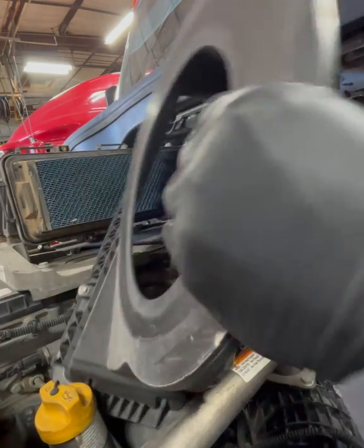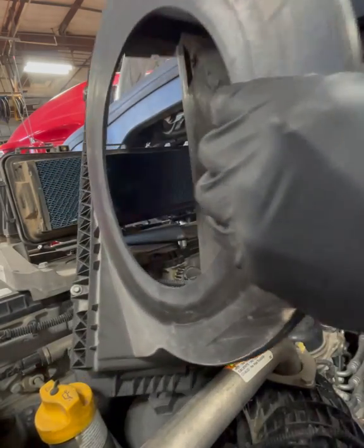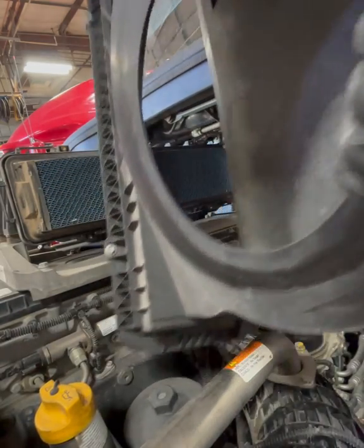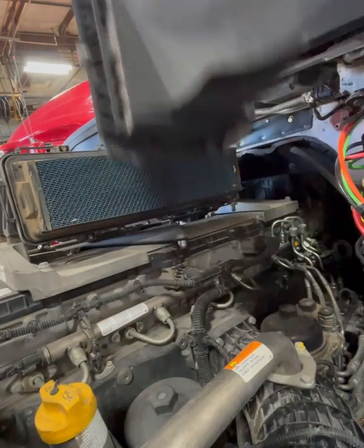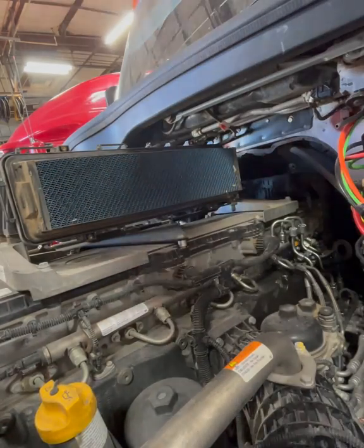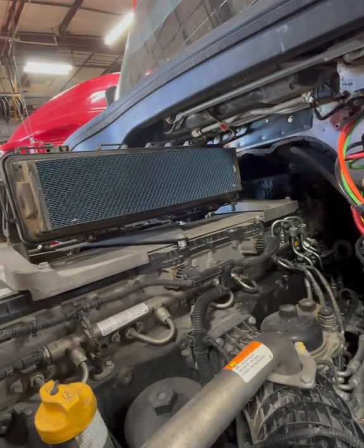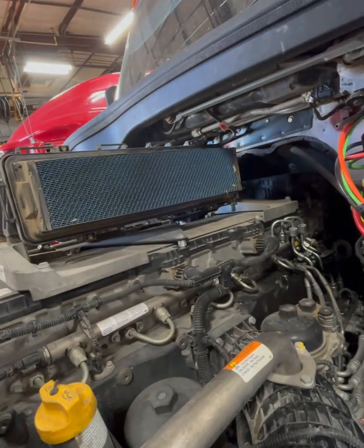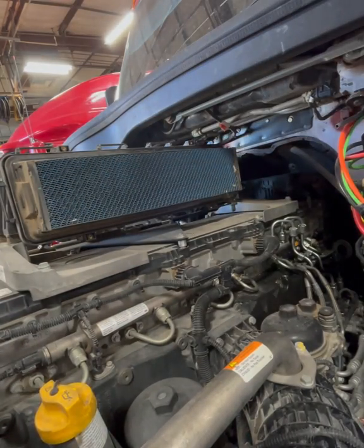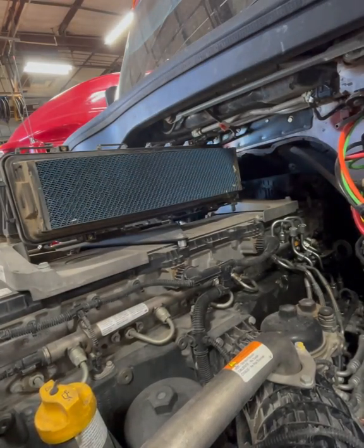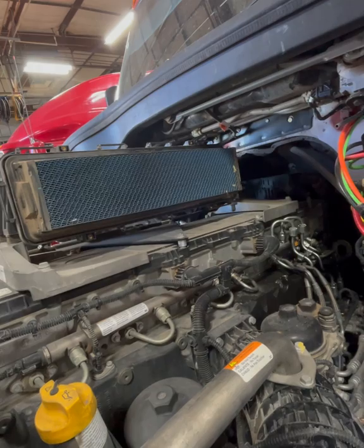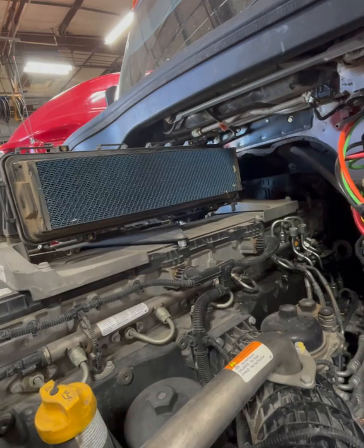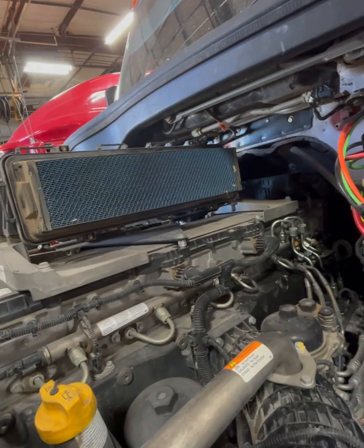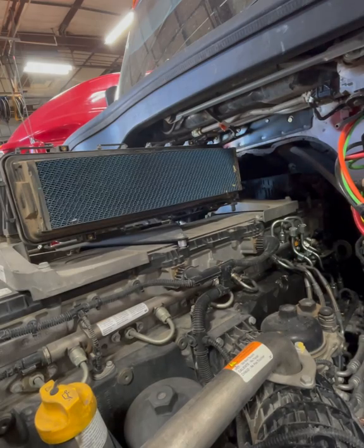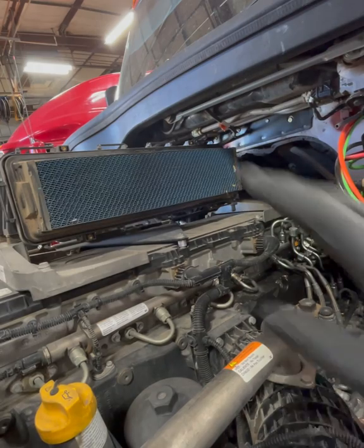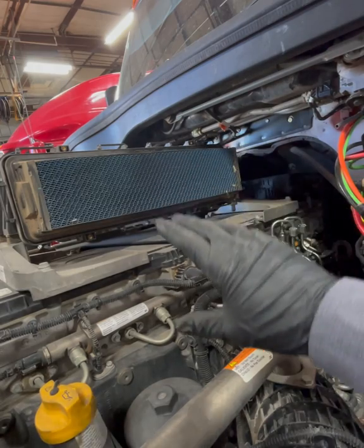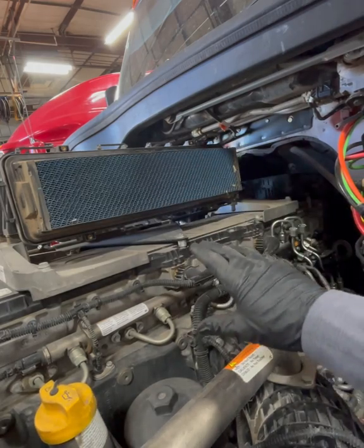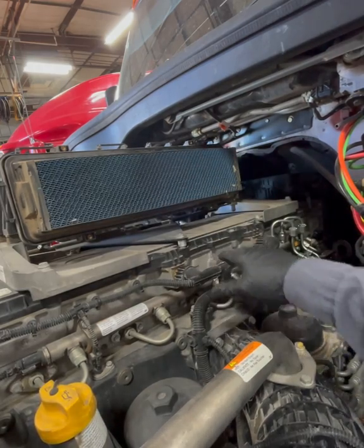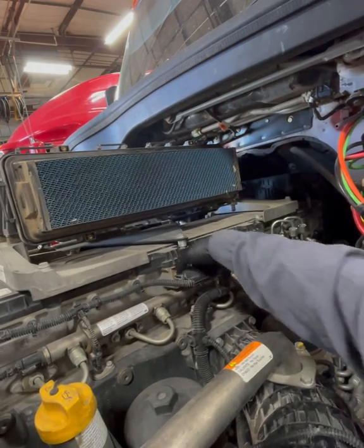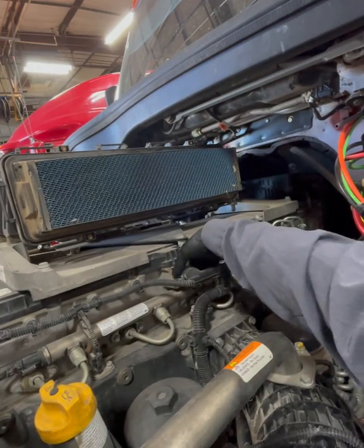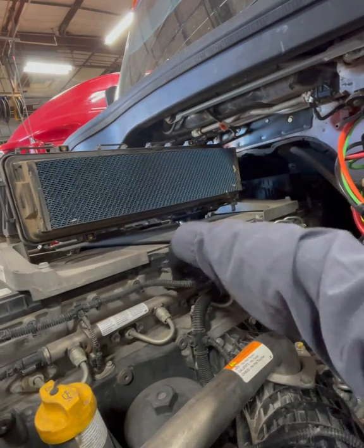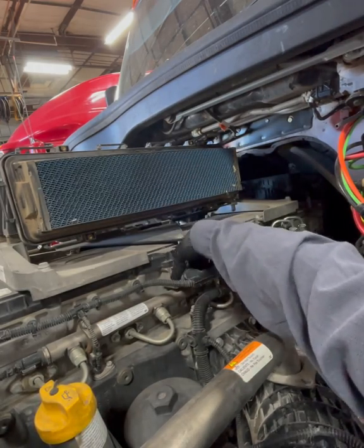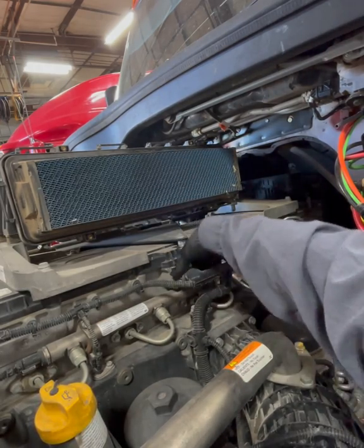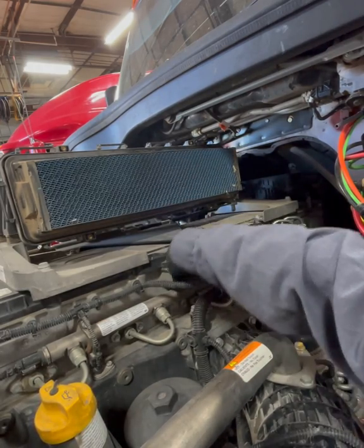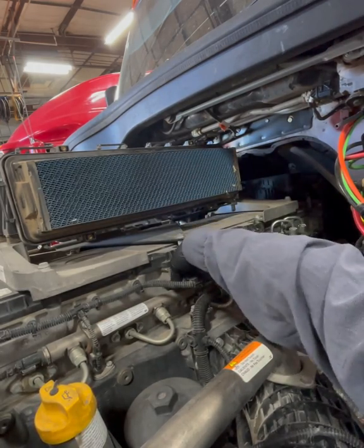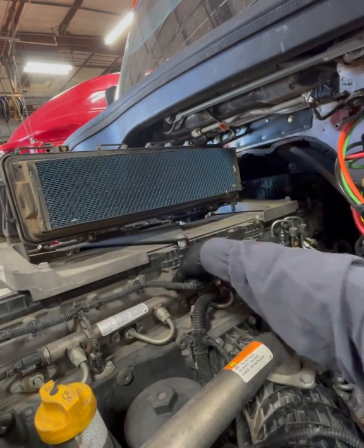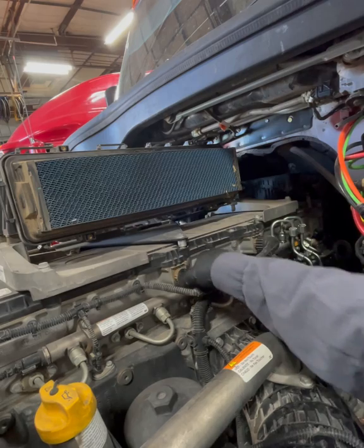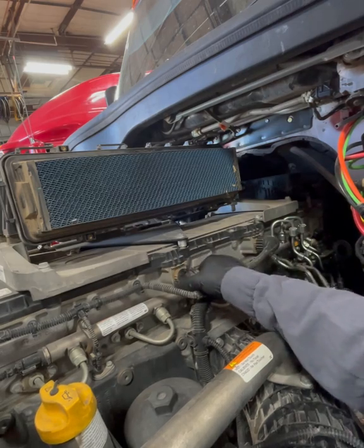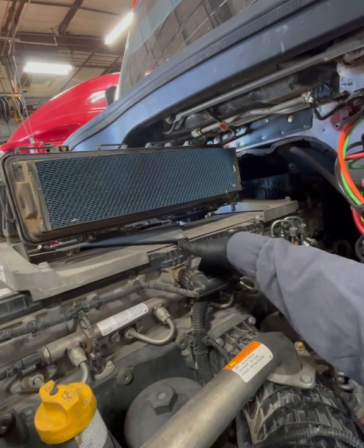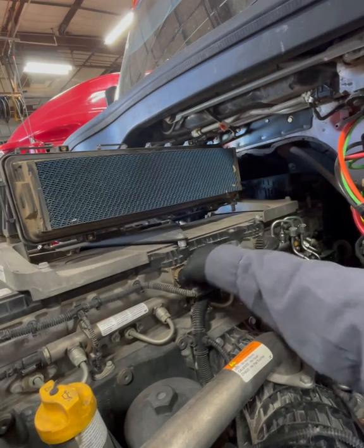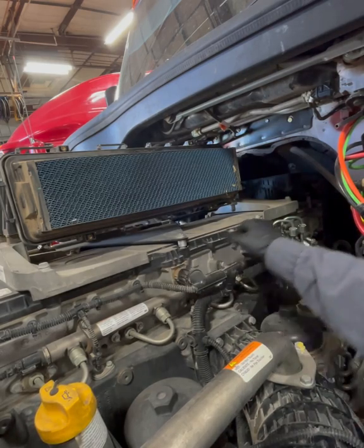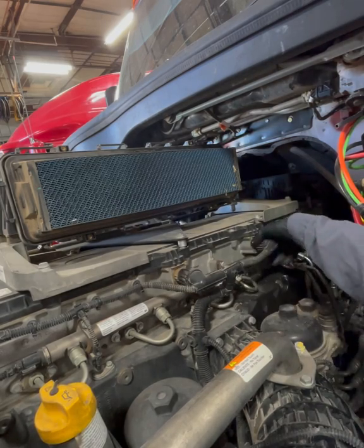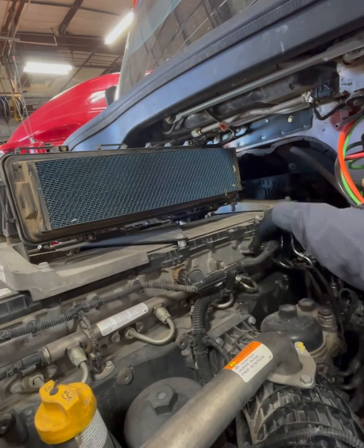All right, that's what we're looking at. Next step is to go ahead and remove these connectors — these cannon plug connectors. Just twist counterclockwise.